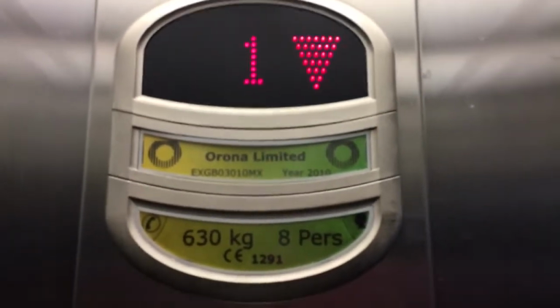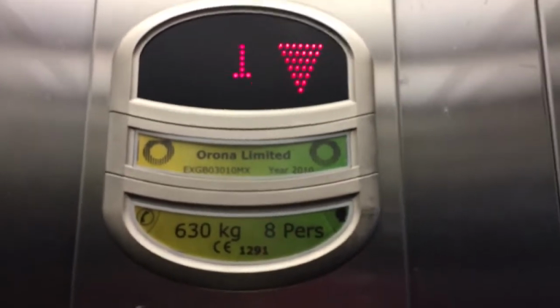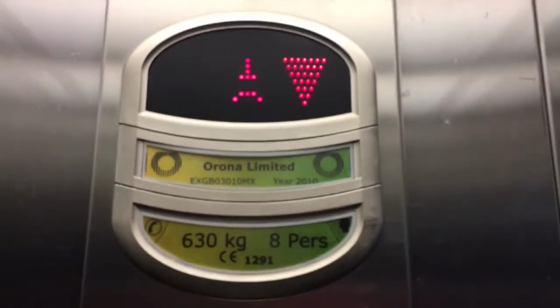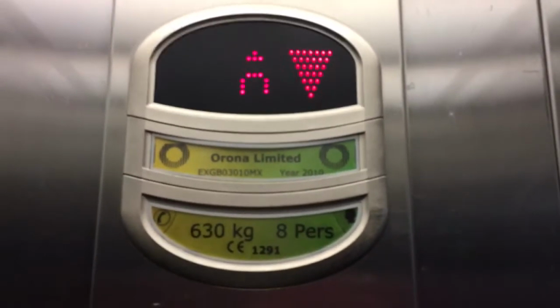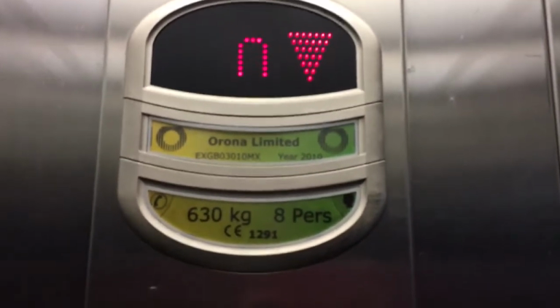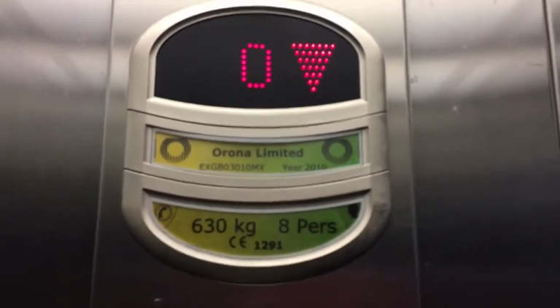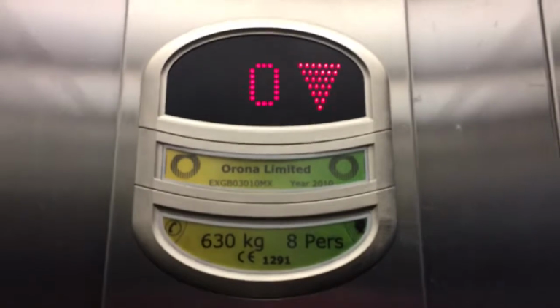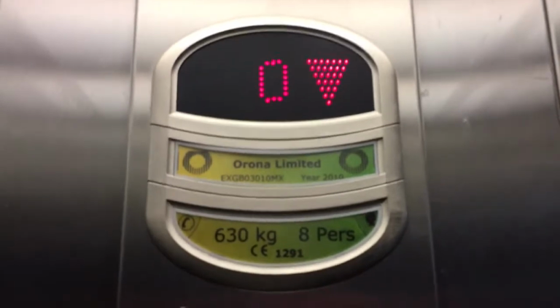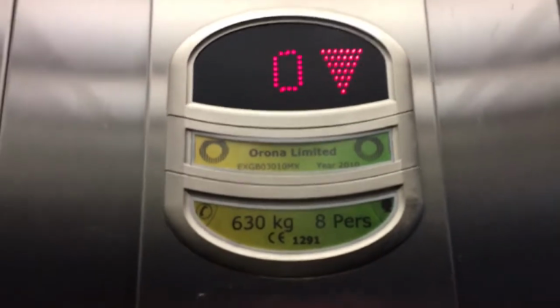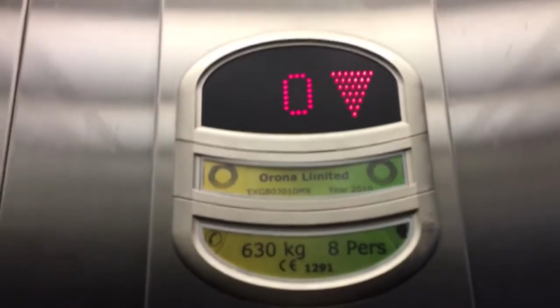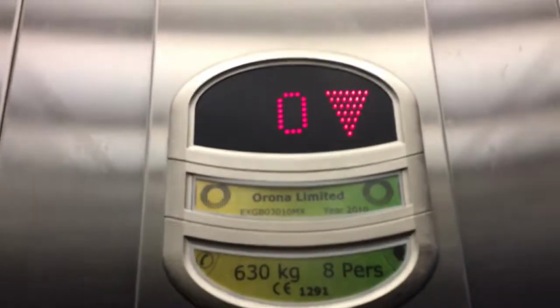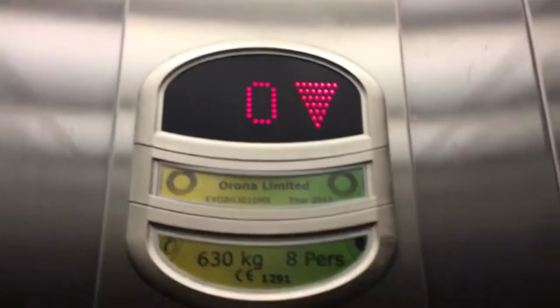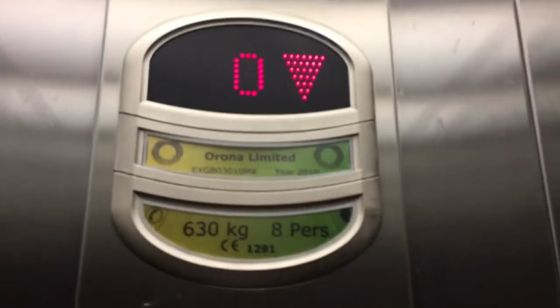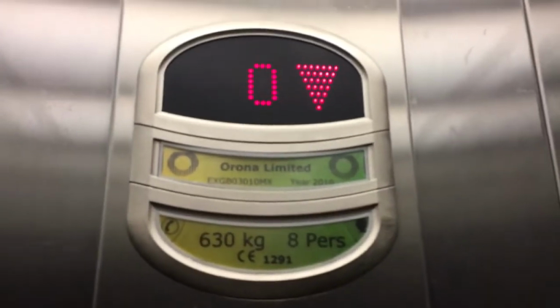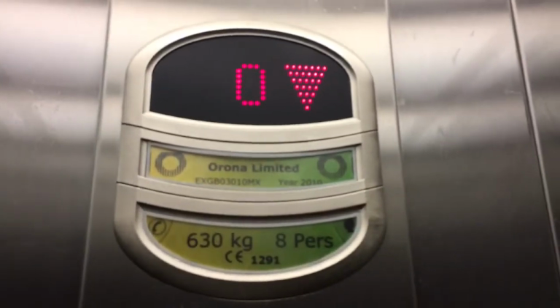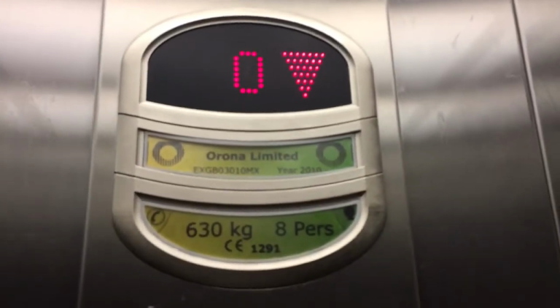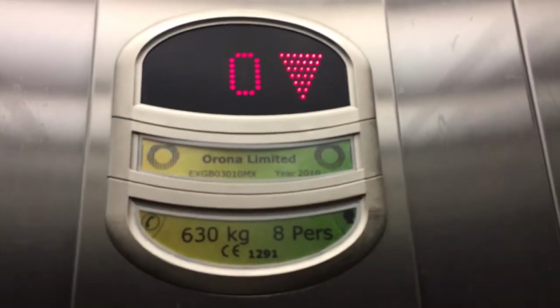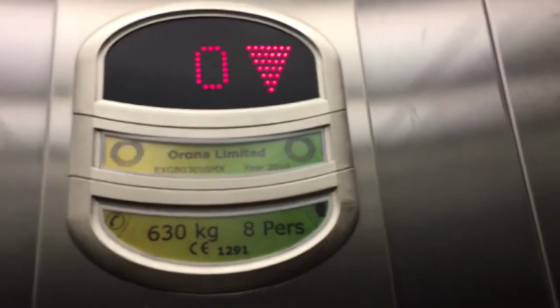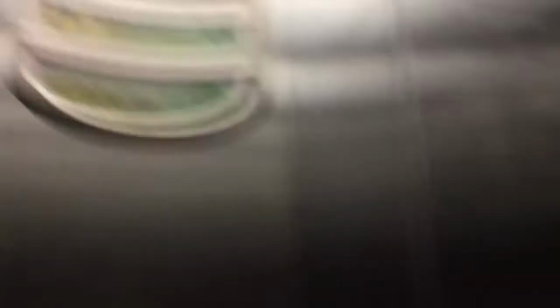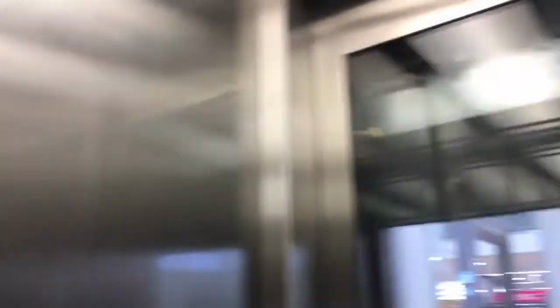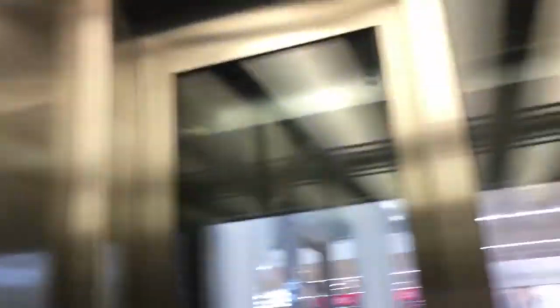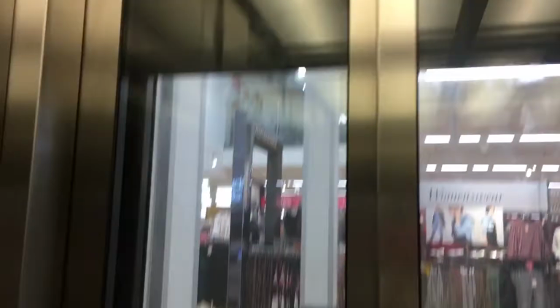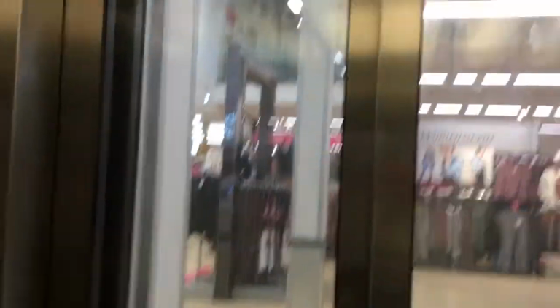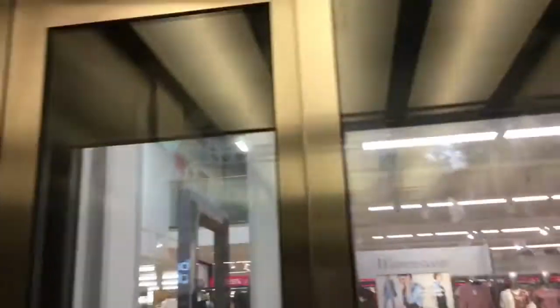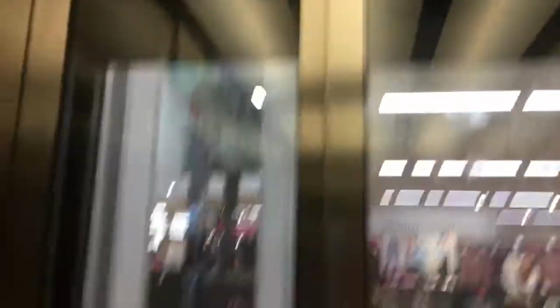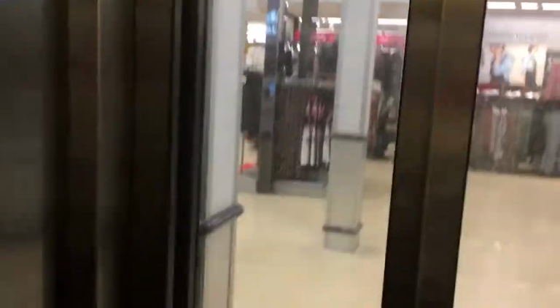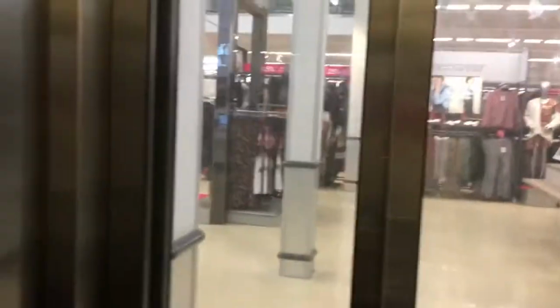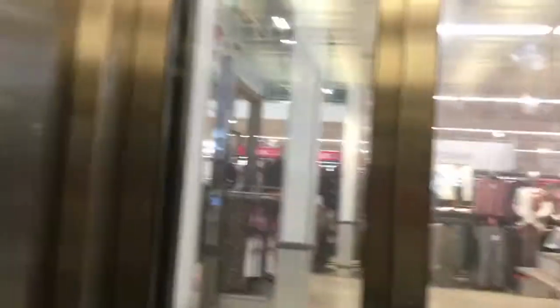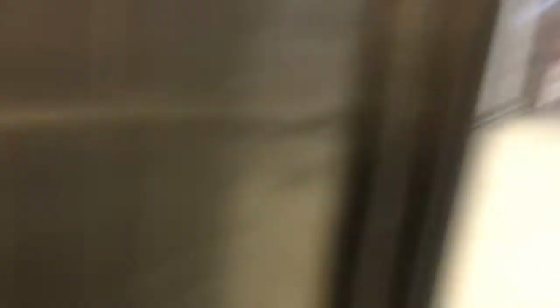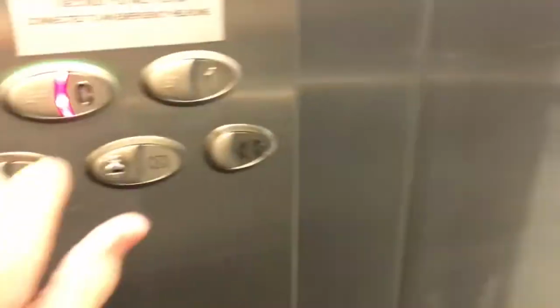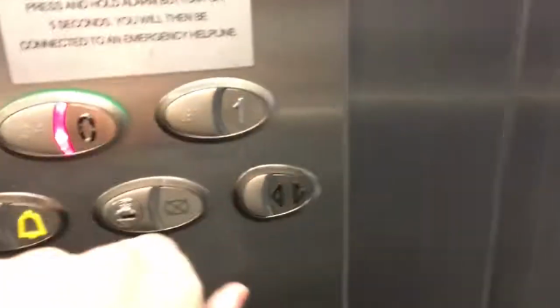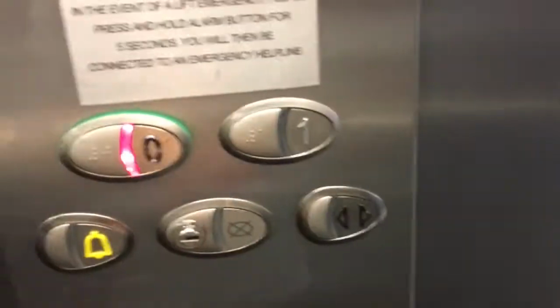Lift going down. It changes before it gets to the floor — that did sound good. Ground floor.